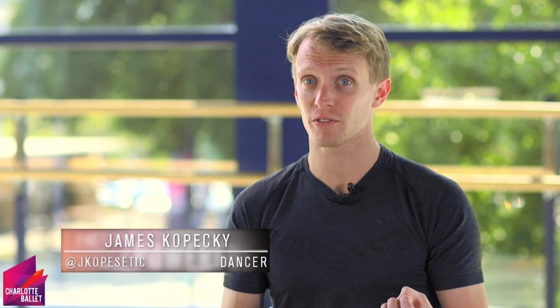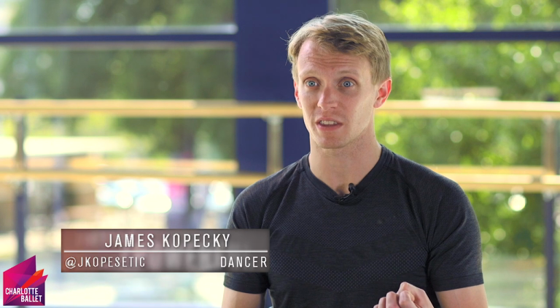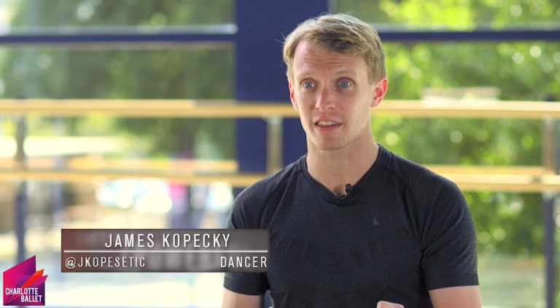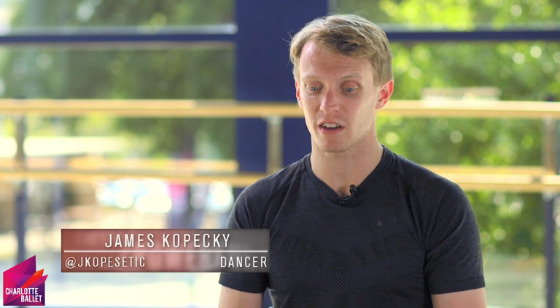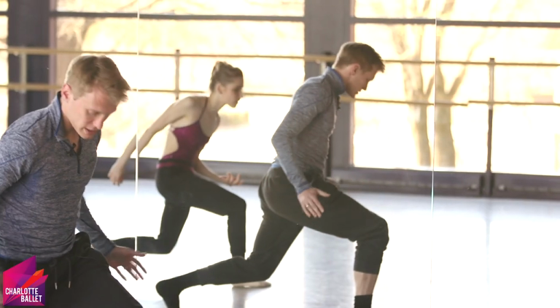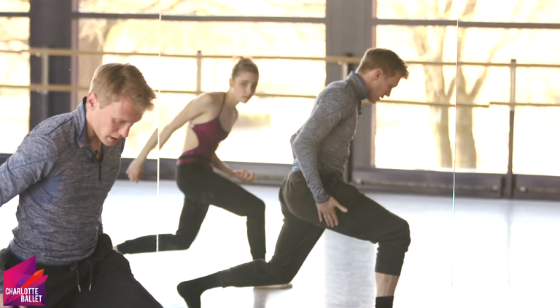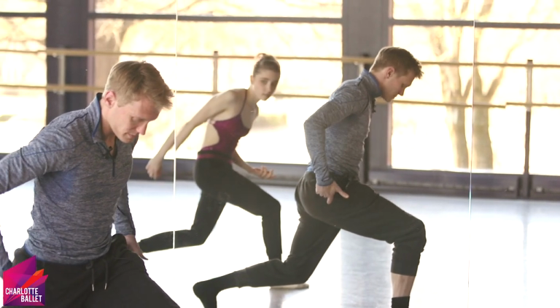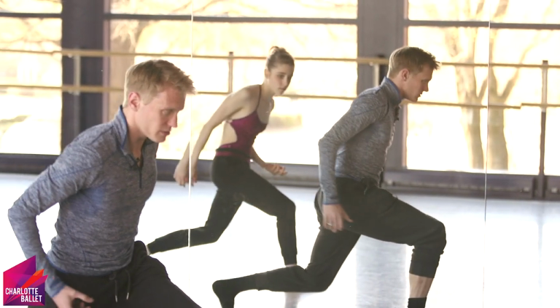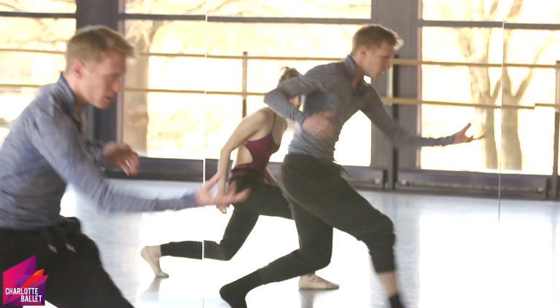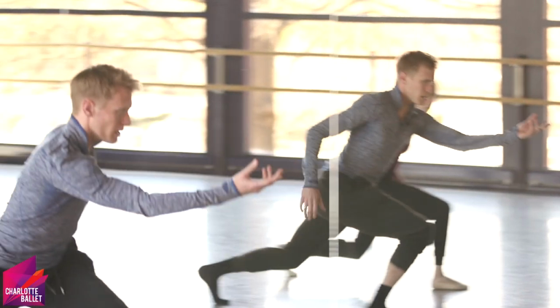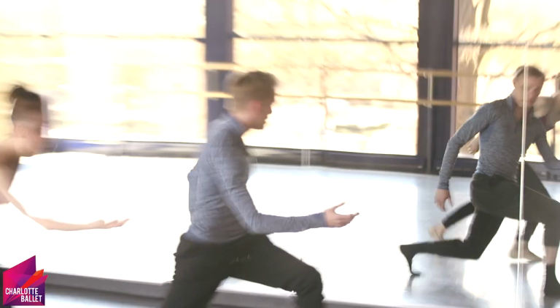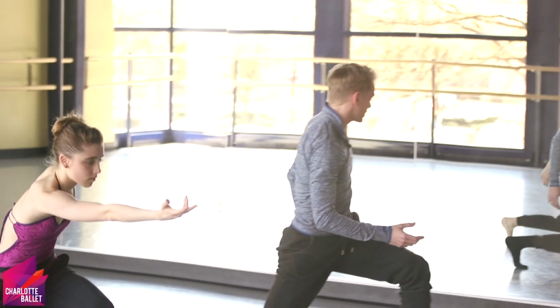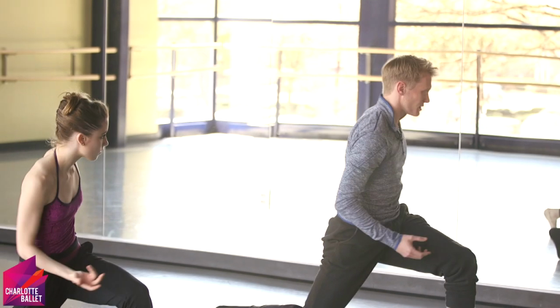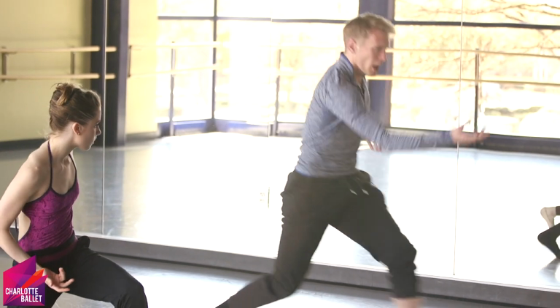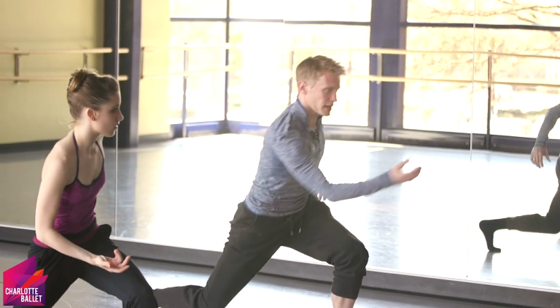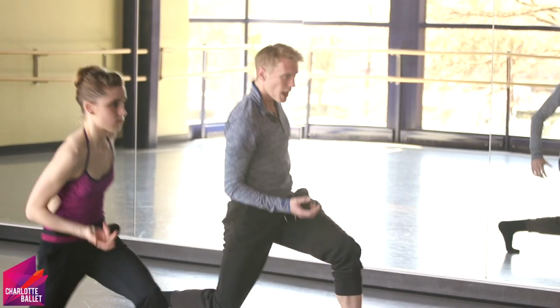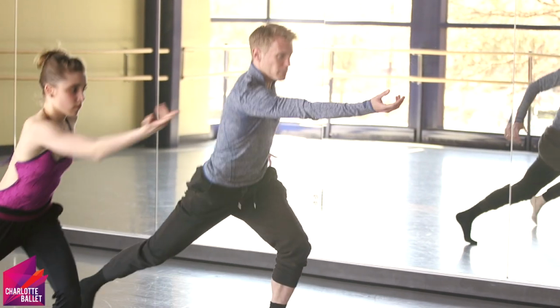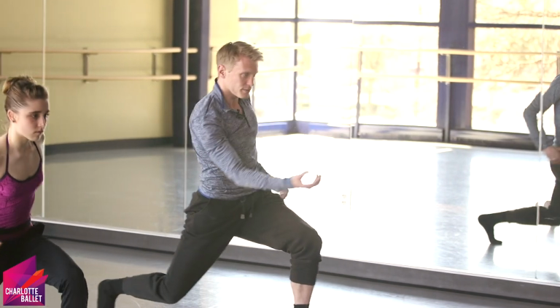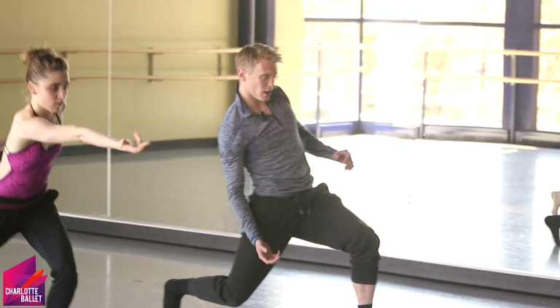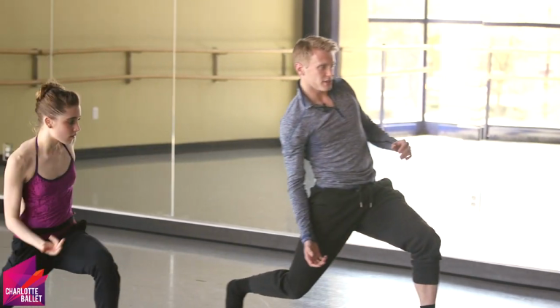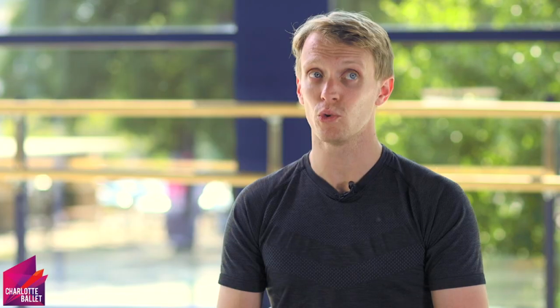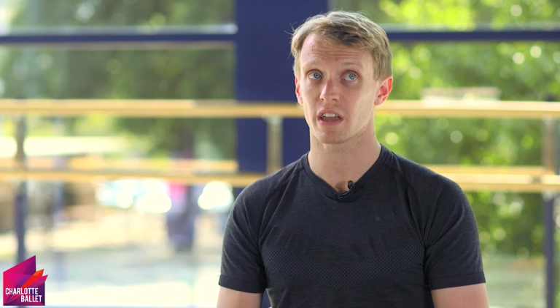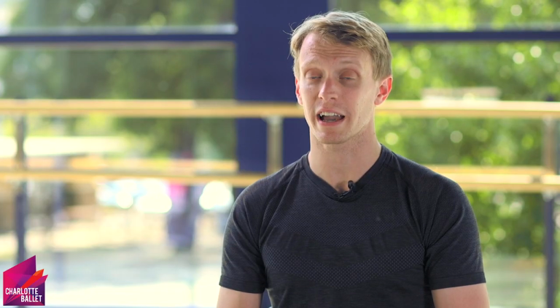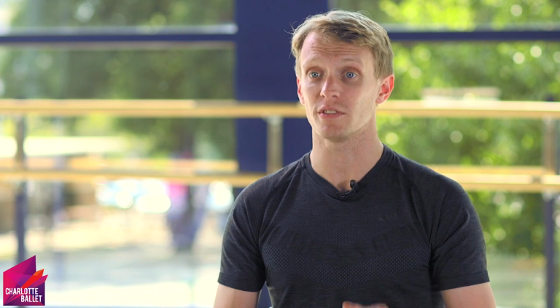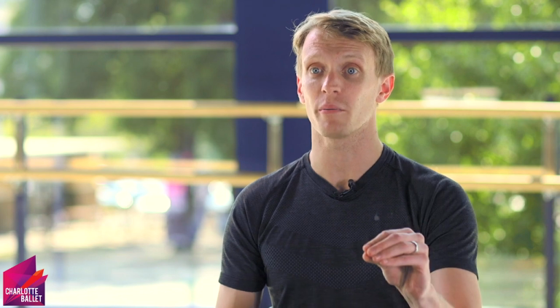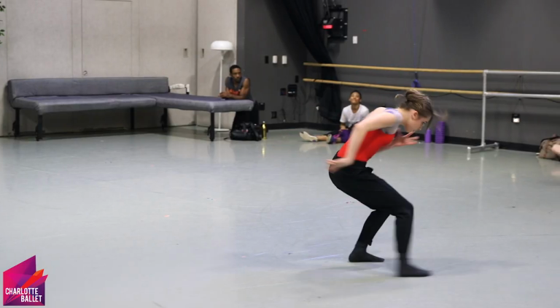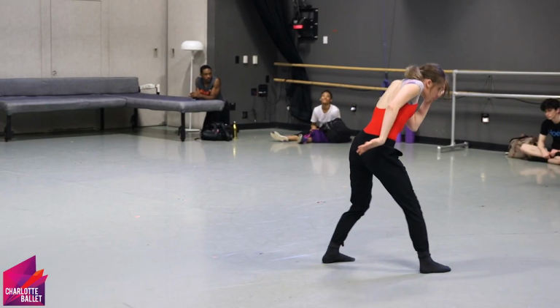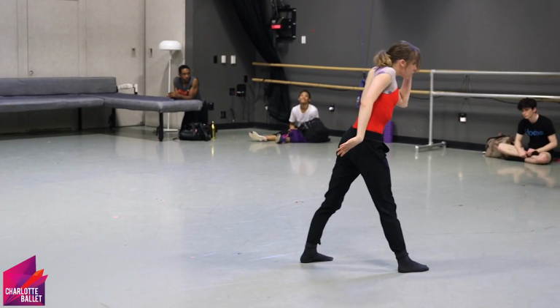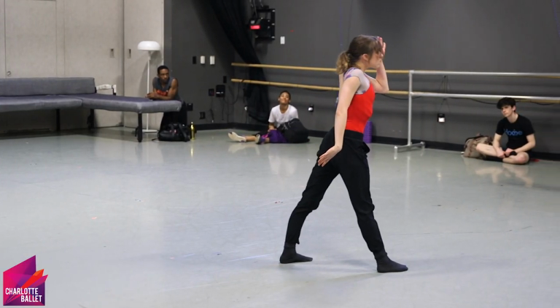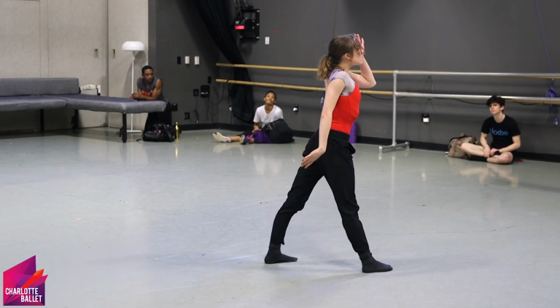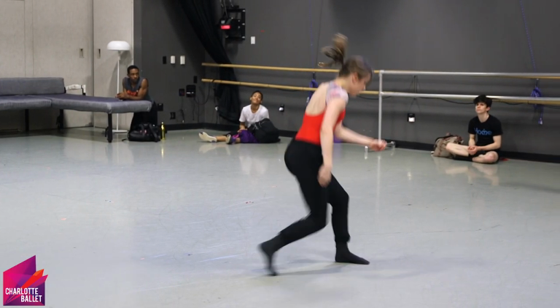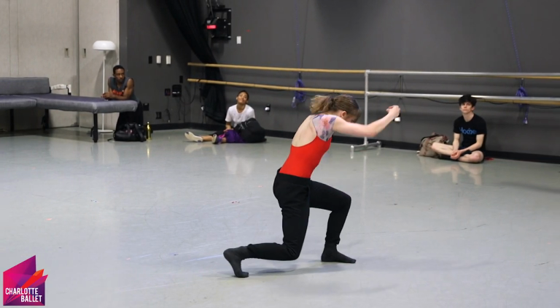Choreography is something that I think really helps my dancing. It helps me figure out when I go into a rehearsal with anybody that I have the tools and I can kind of go into their mind a little bit as they're creating the process or setting the process.